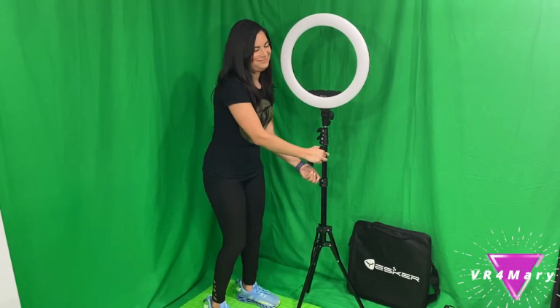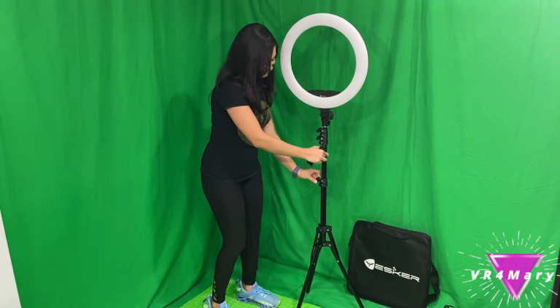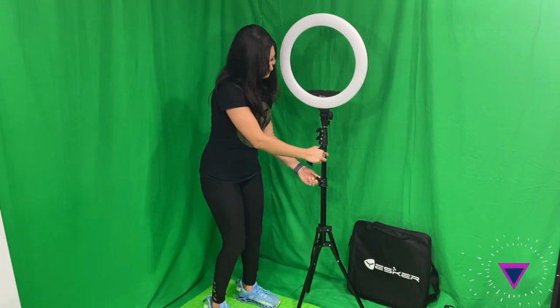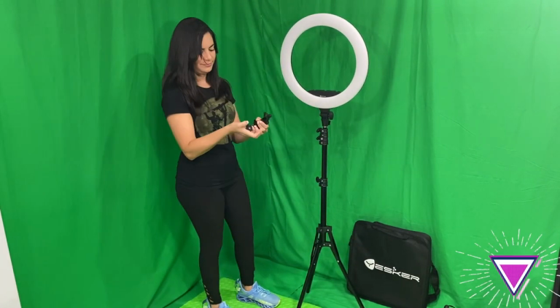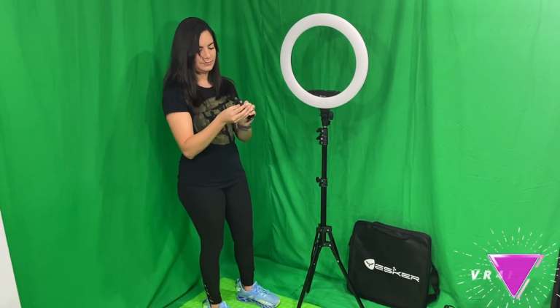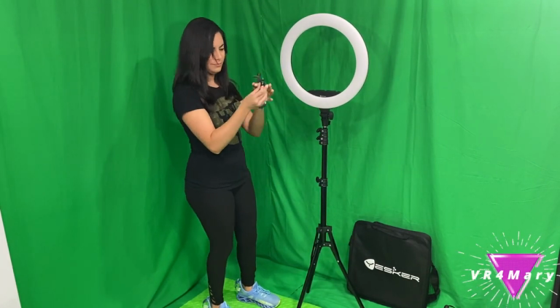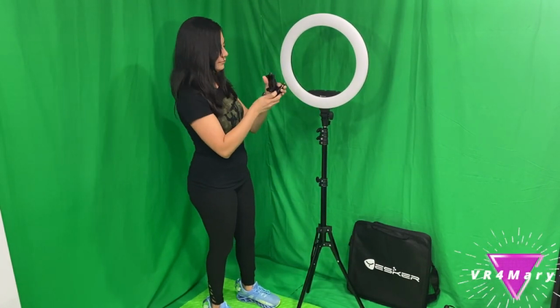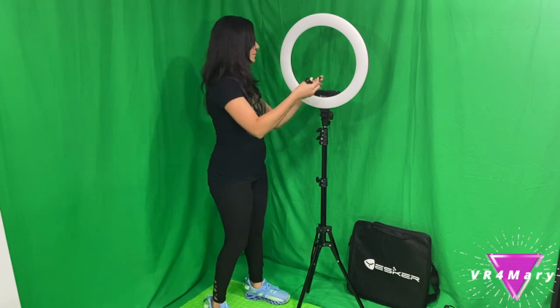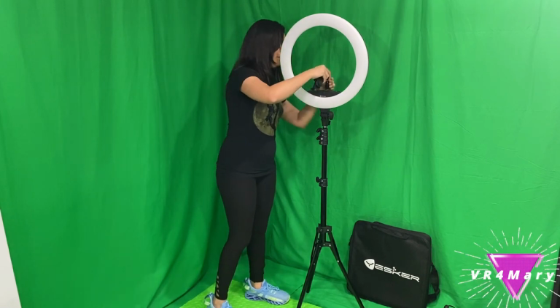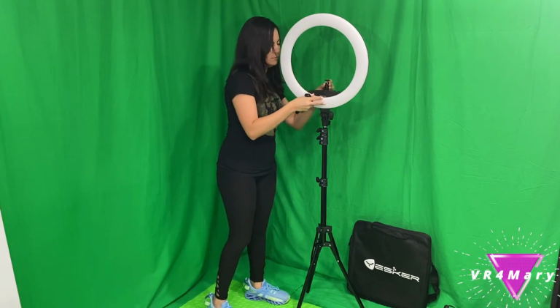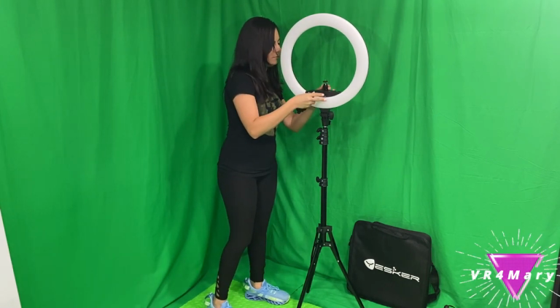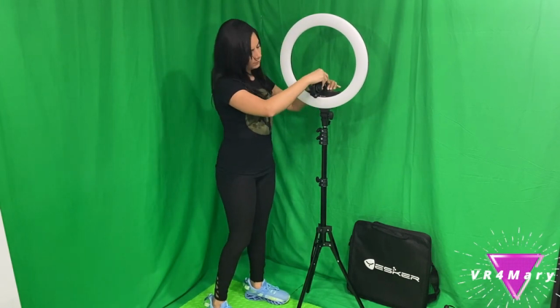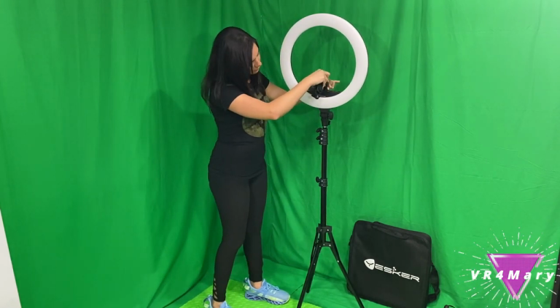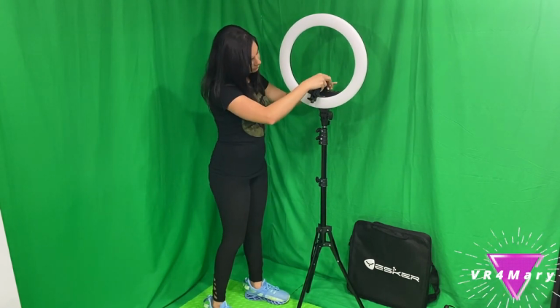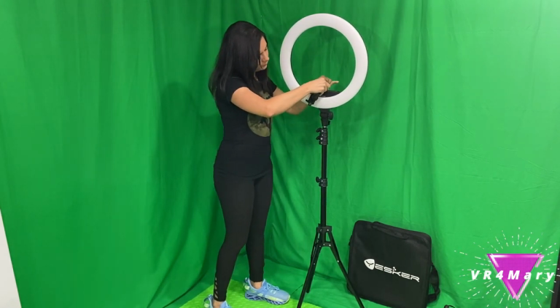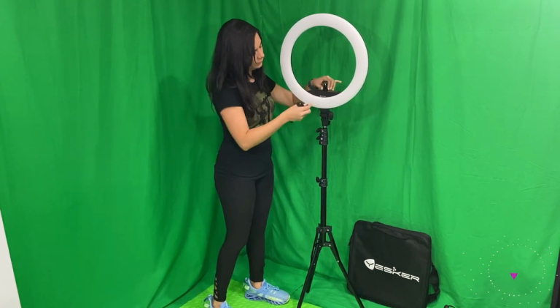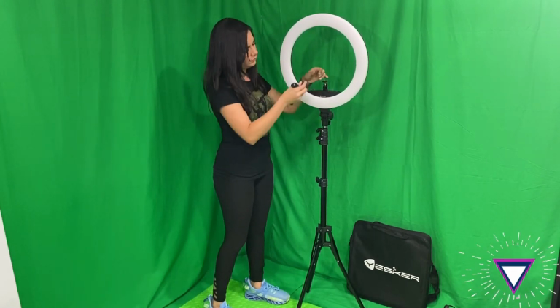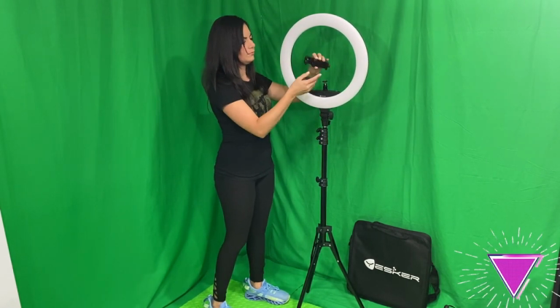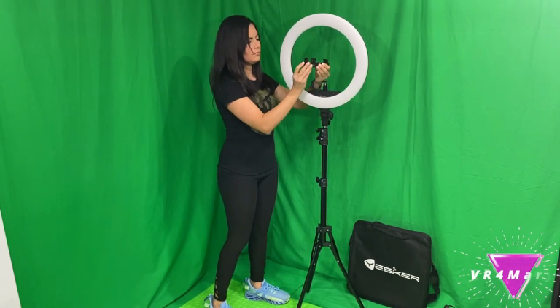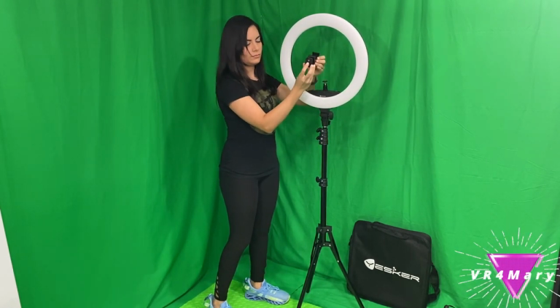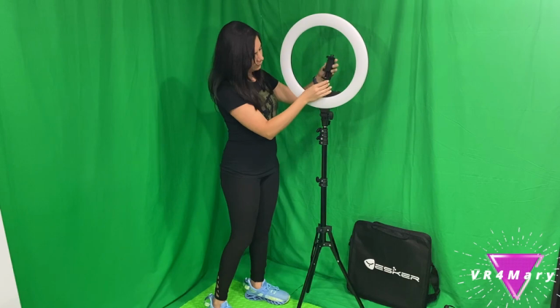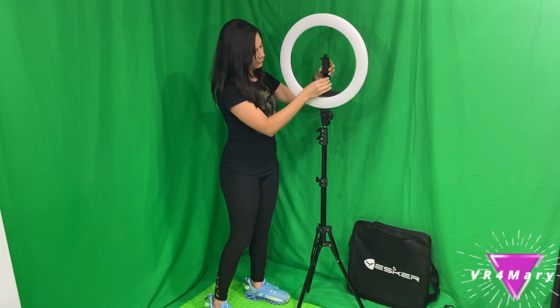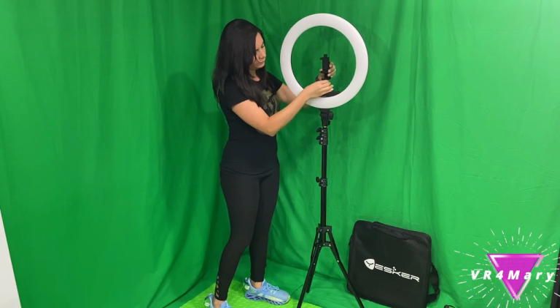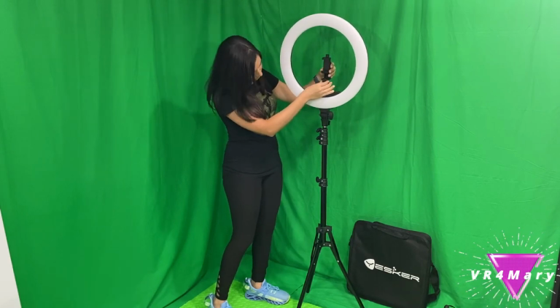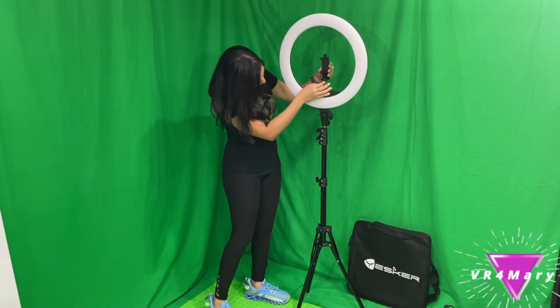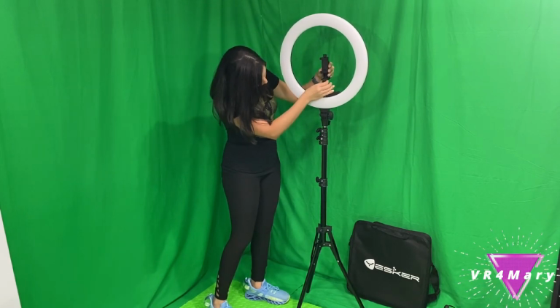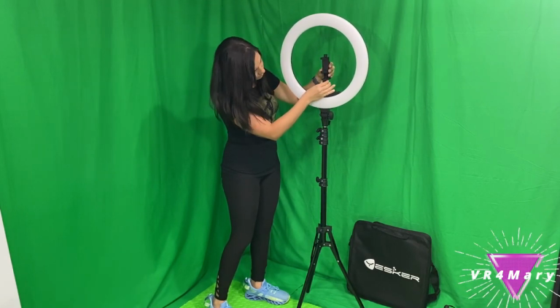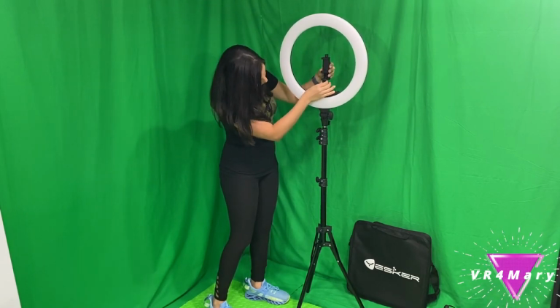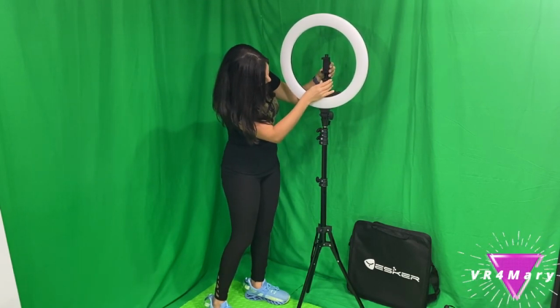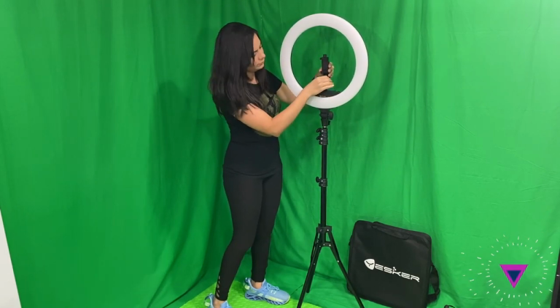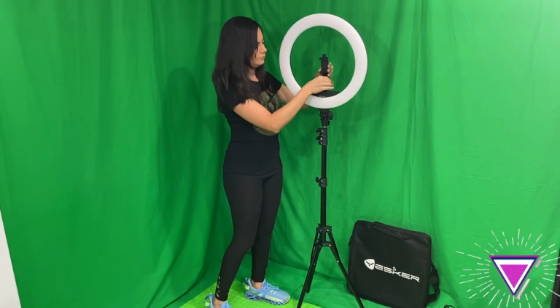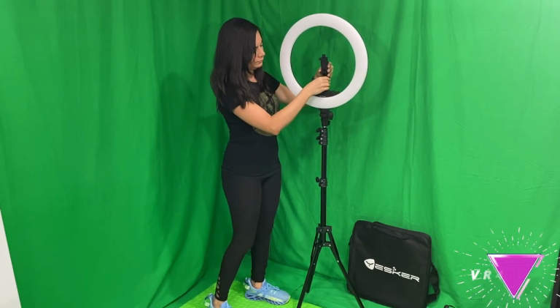We'll put the hot shoe adapter in the middle and the foam holder, which you can adjust to take pictures either vertically or horizontally without taking your device out.